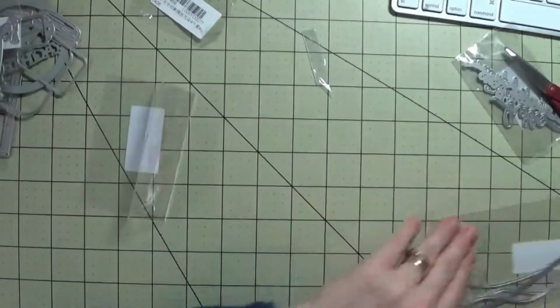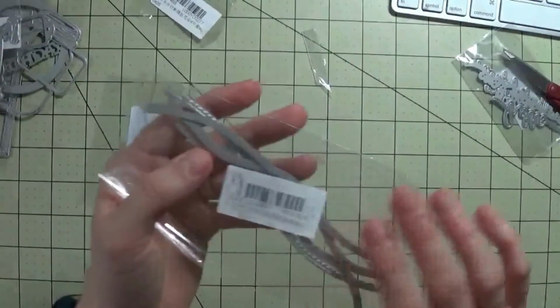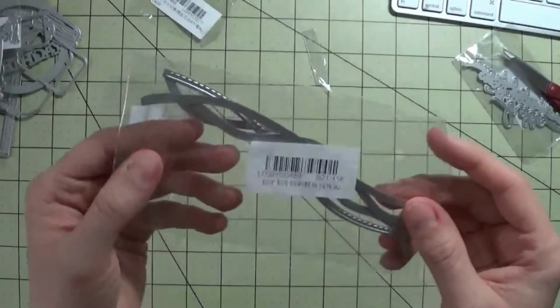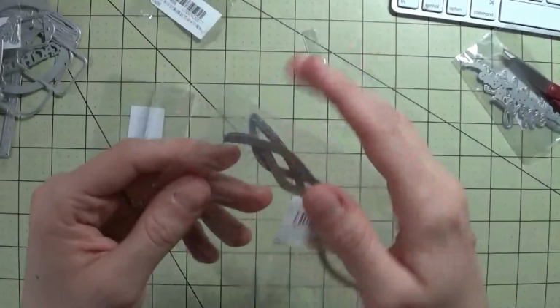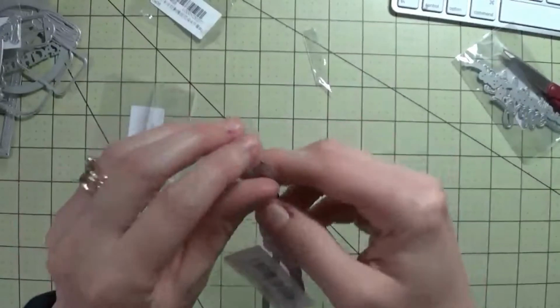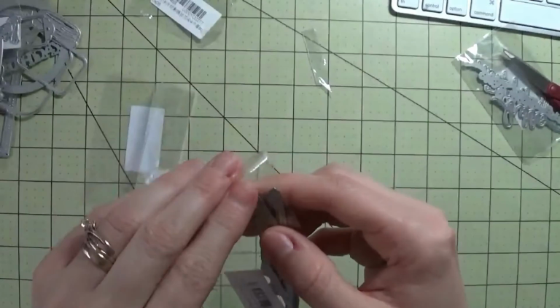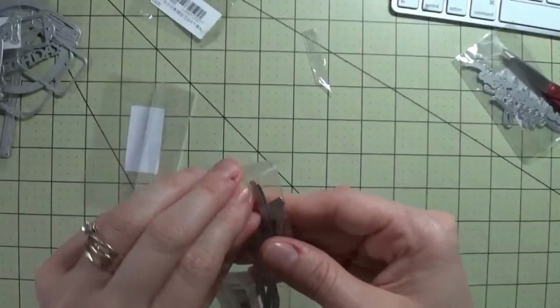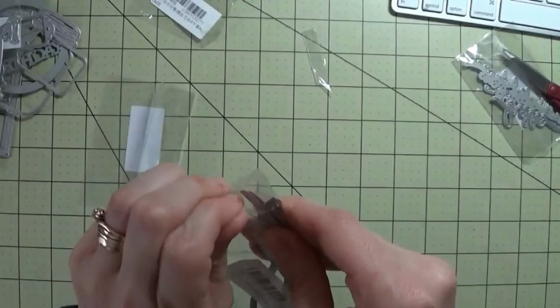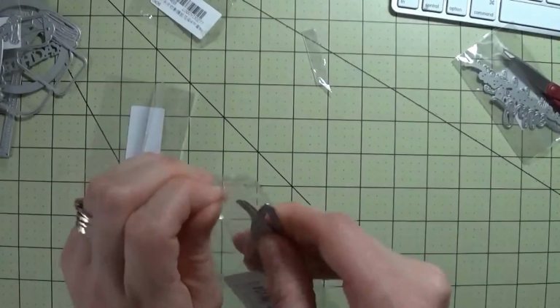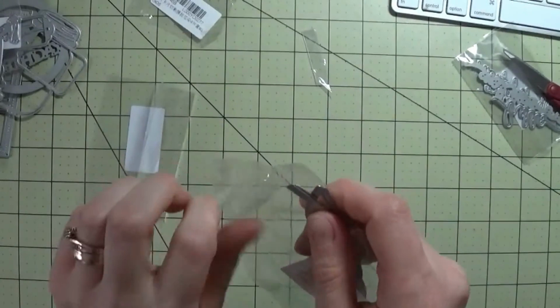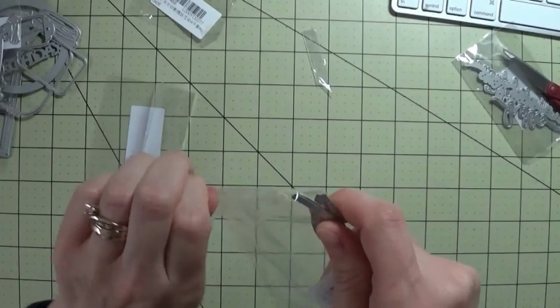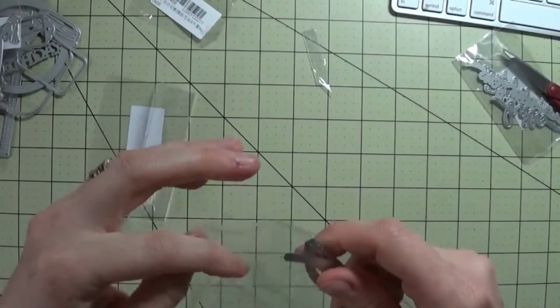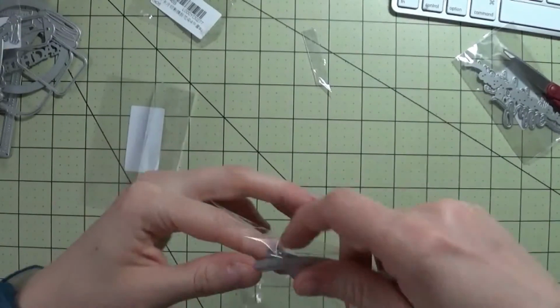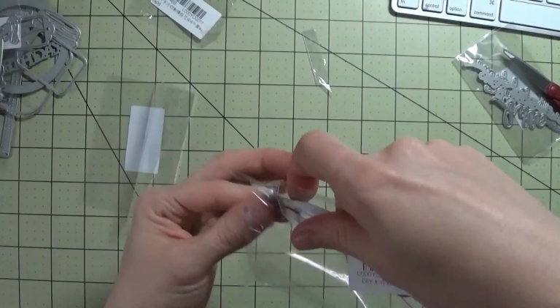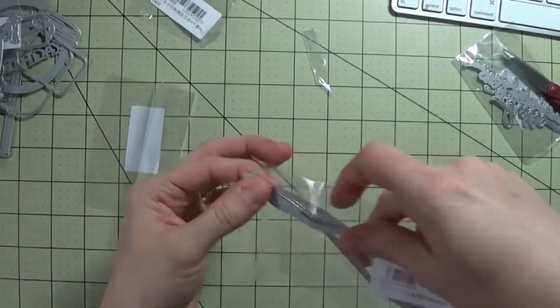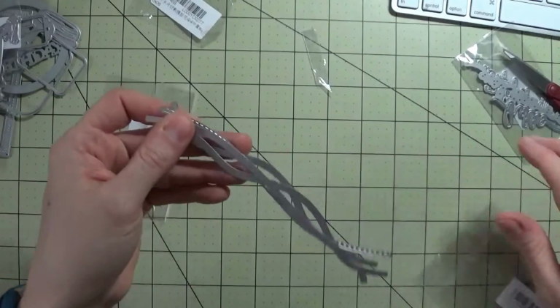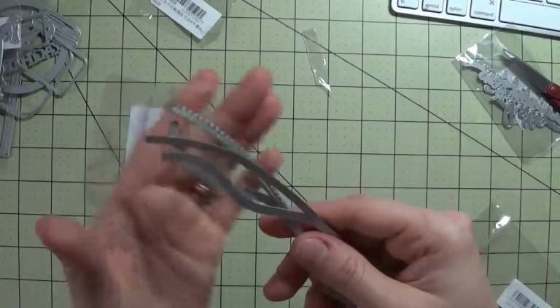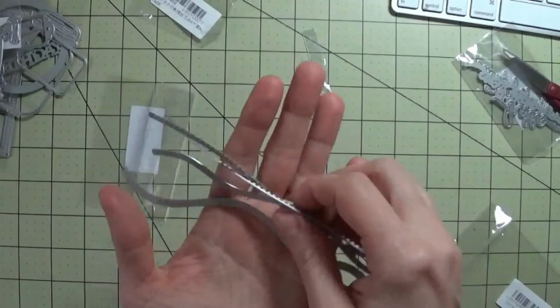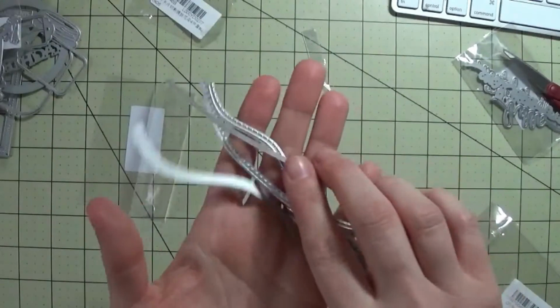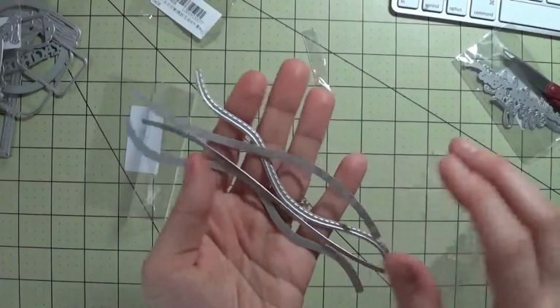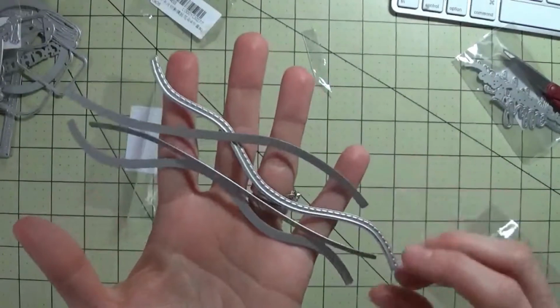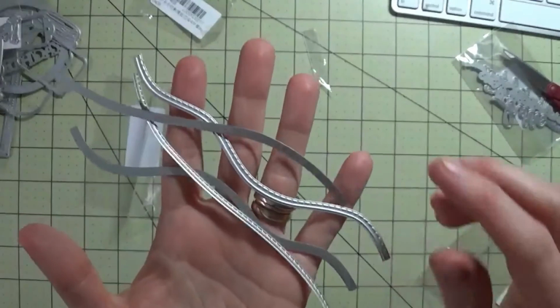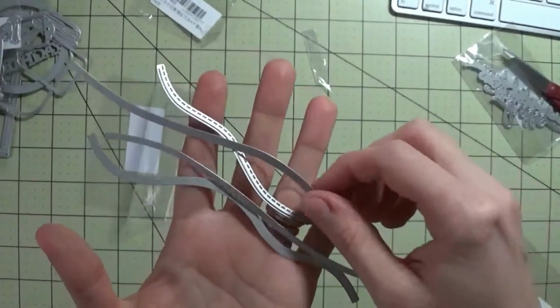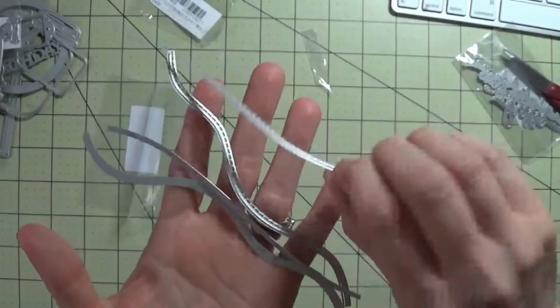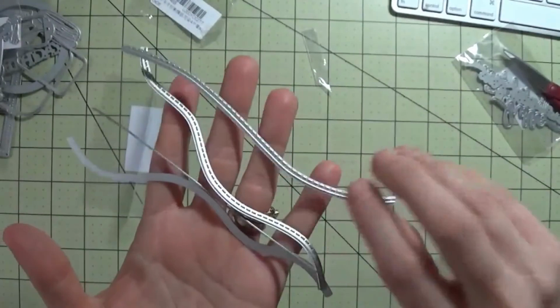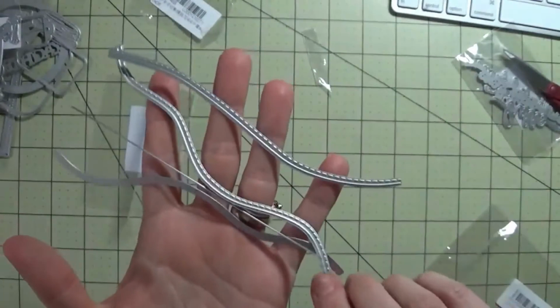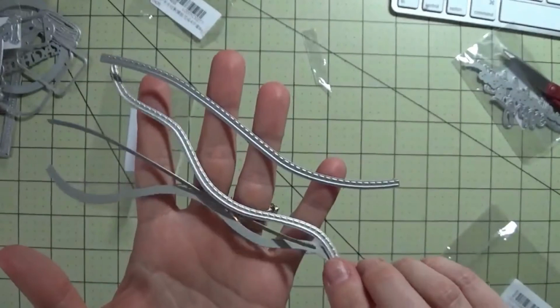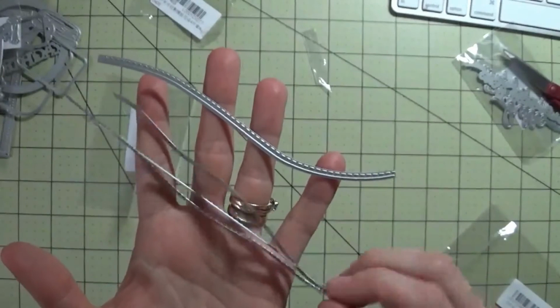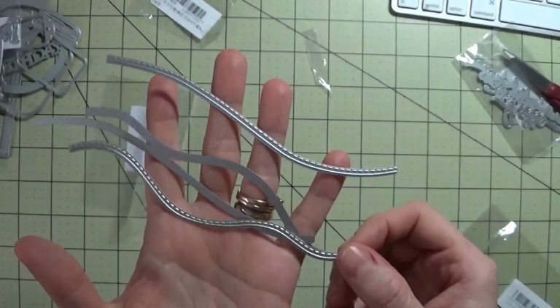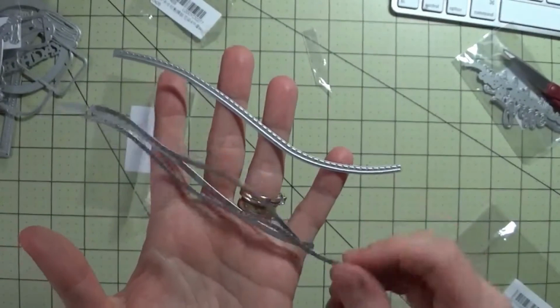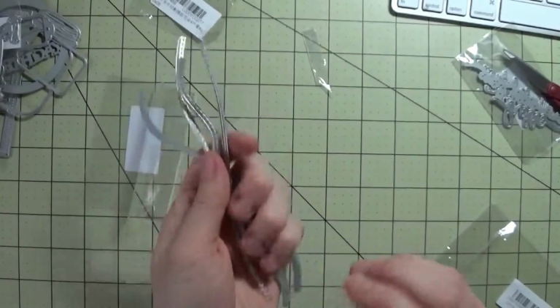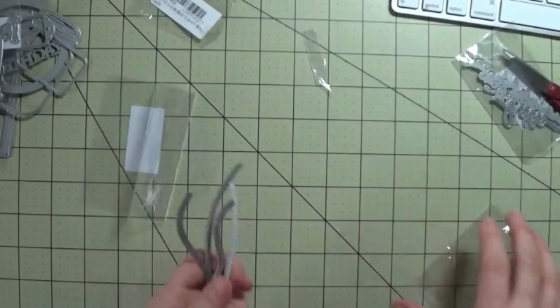Then there's this set, which is like the icy slopes or hills. These also have stitched edges. Look at this — four dies, and I think this was three or four dollars for all of them, and there was free shipping.